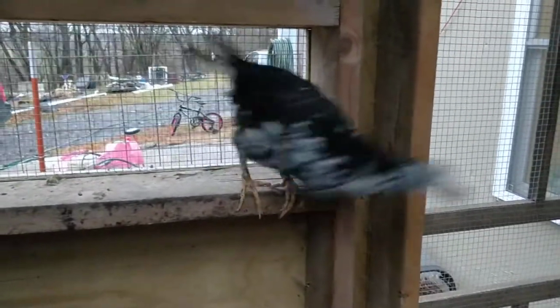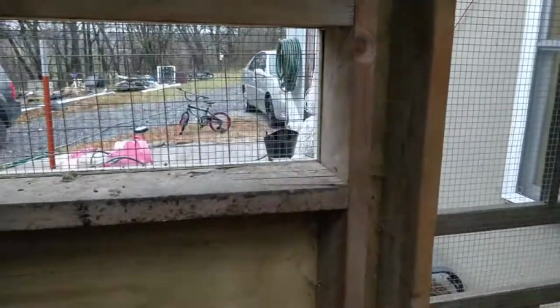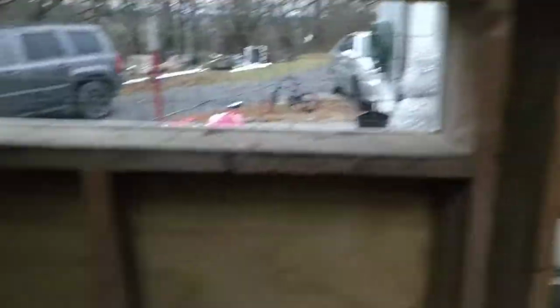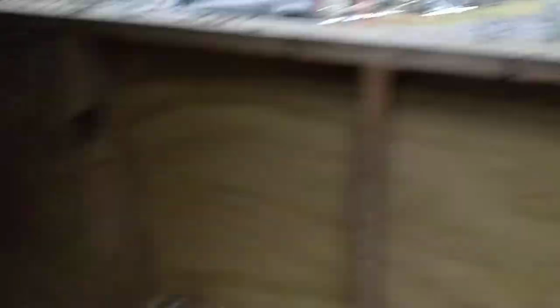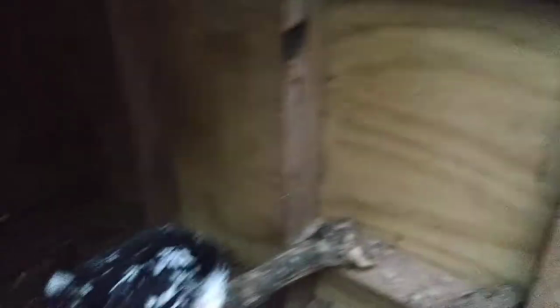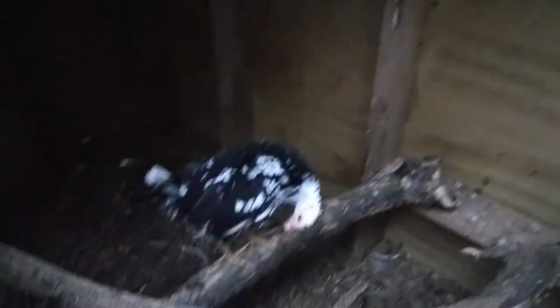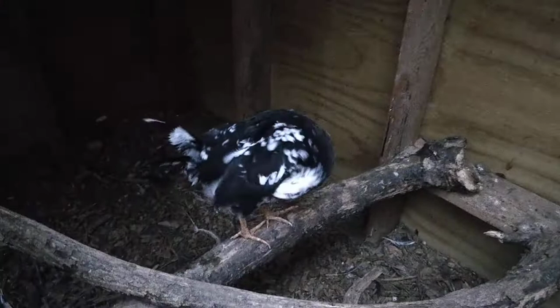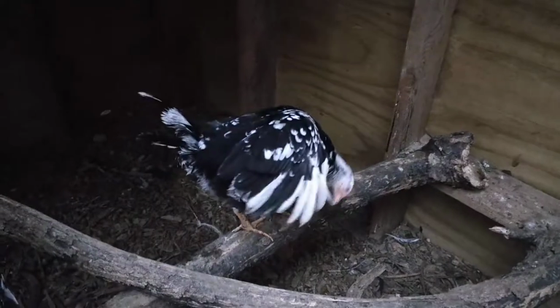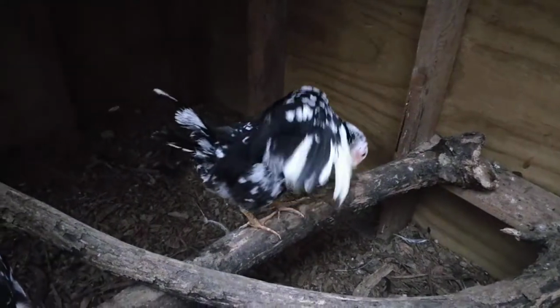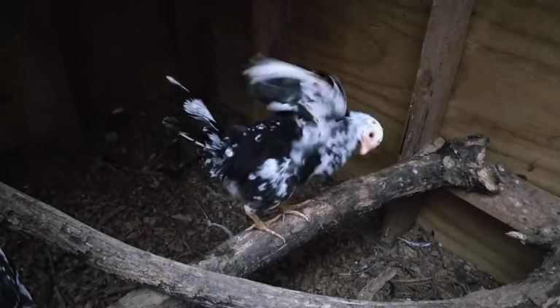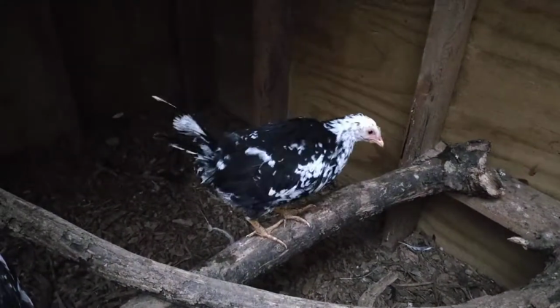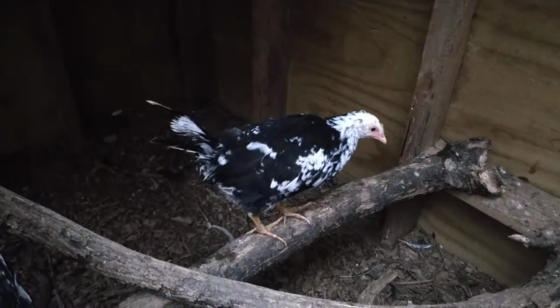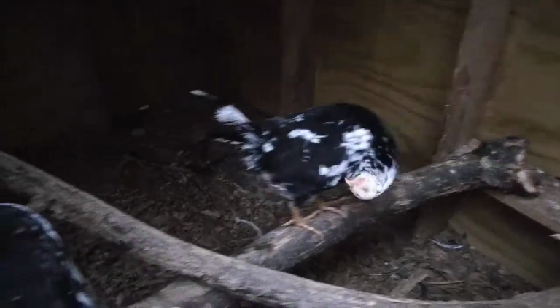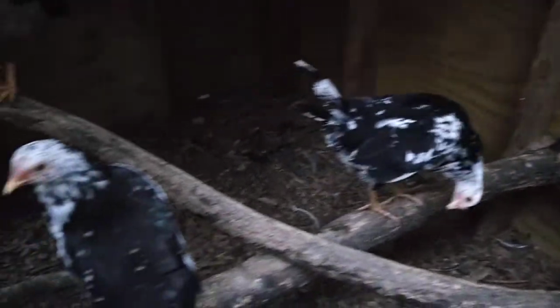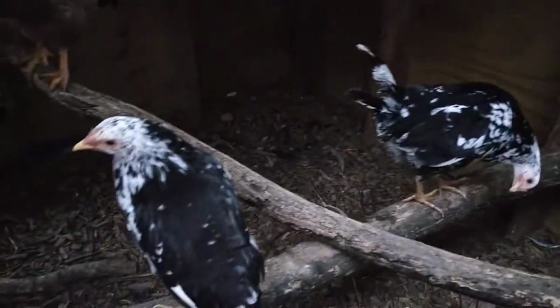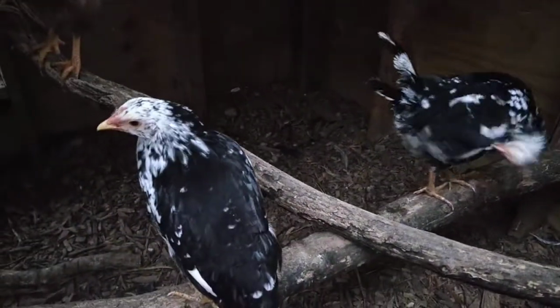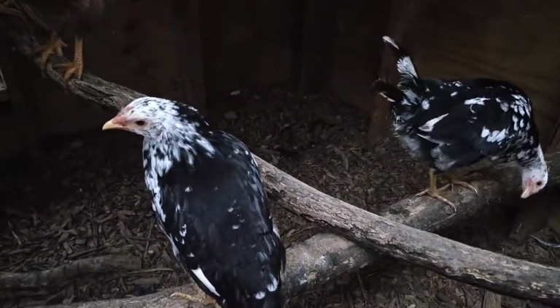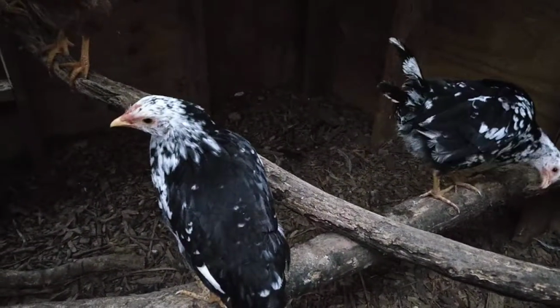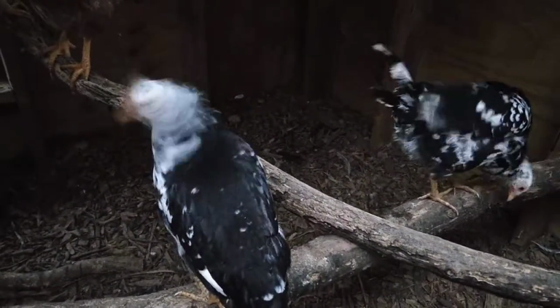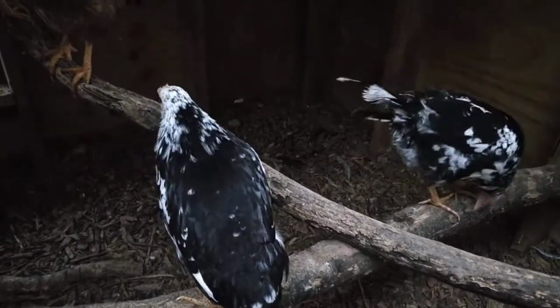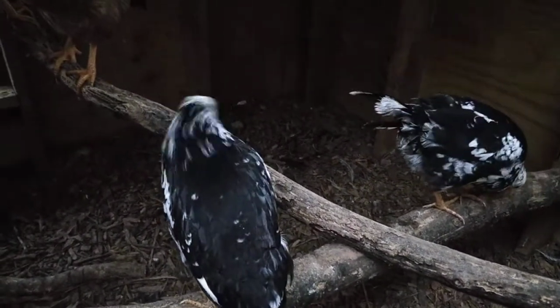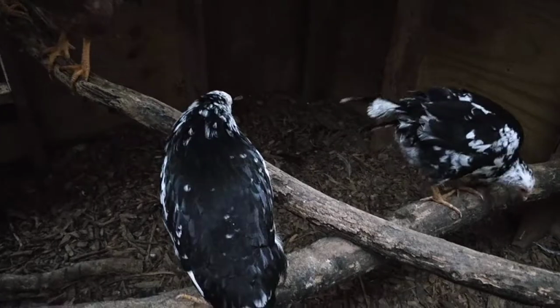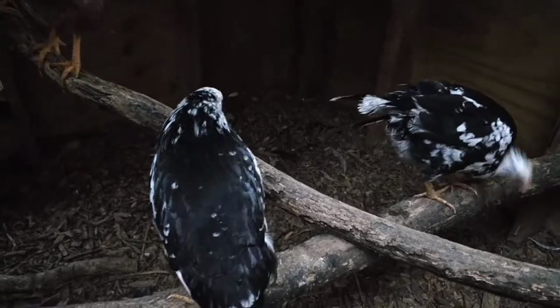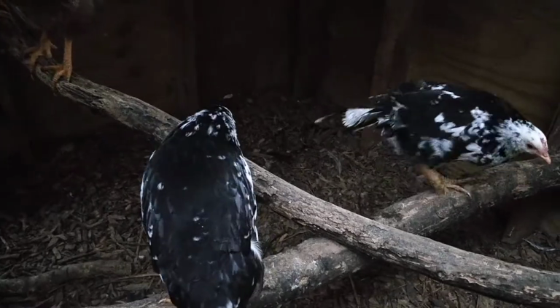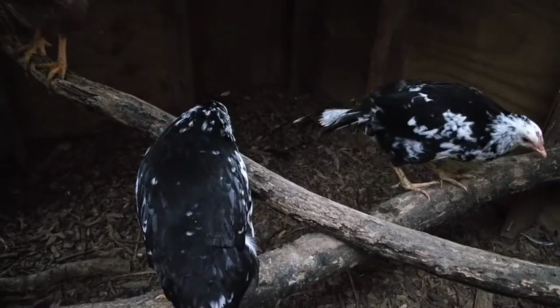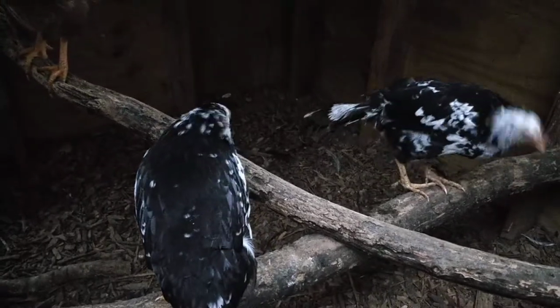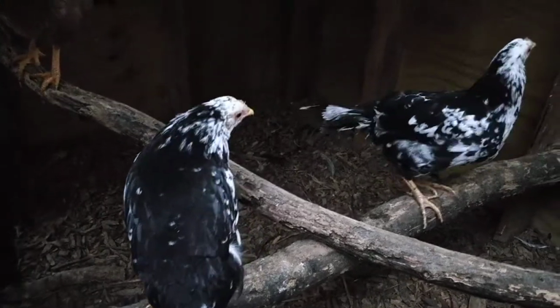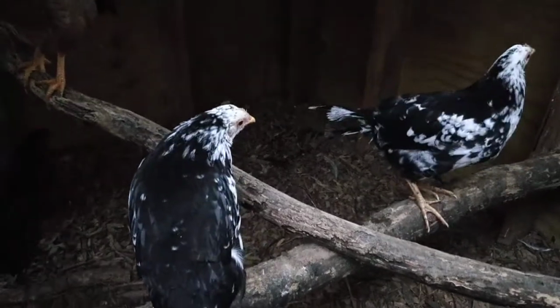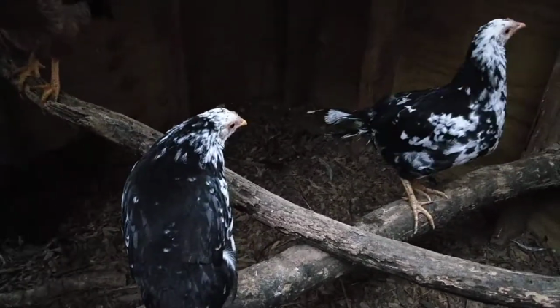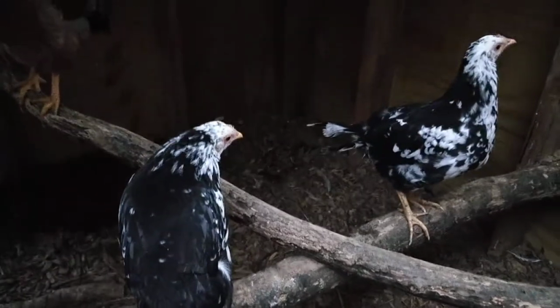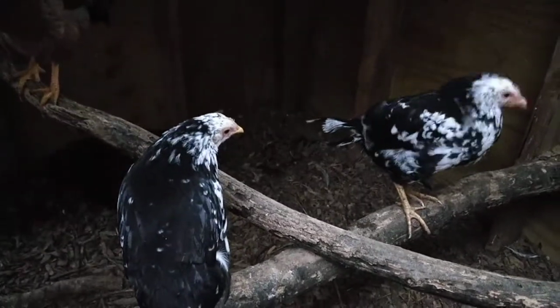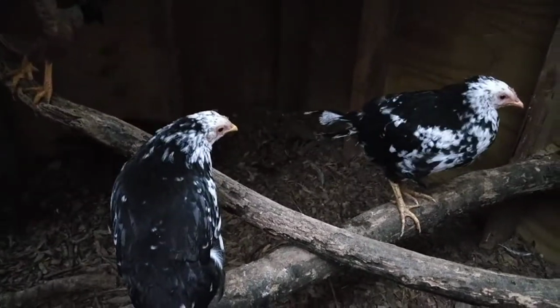We've named these three birds, and we appreciate your input as we thought about what to name them. So stay tuned, and we'll show you again what they look like when they reach four months old.